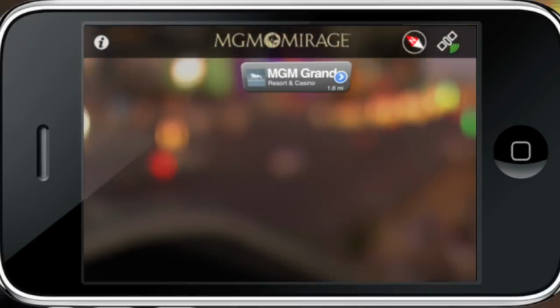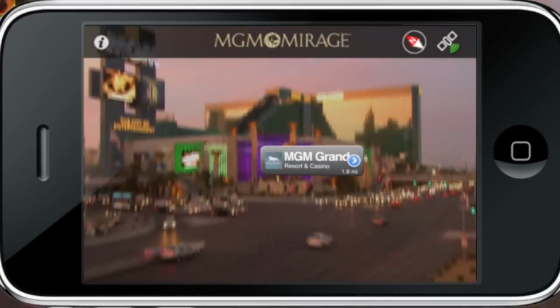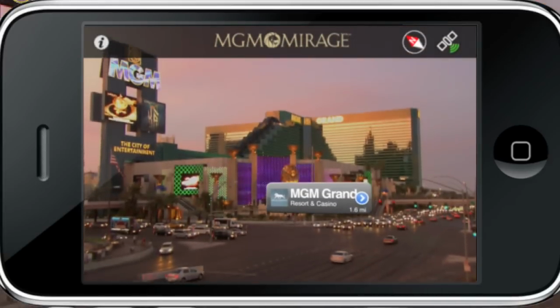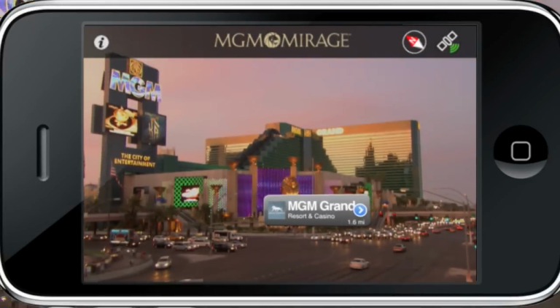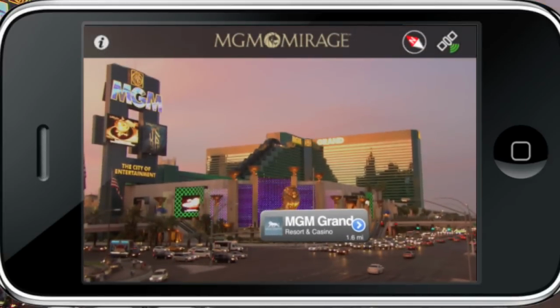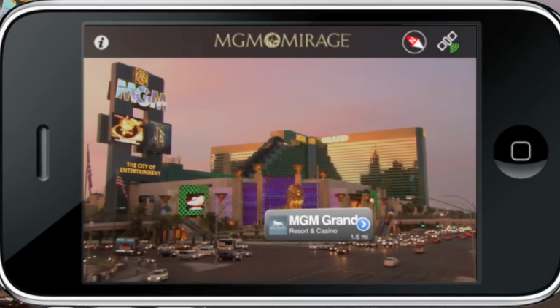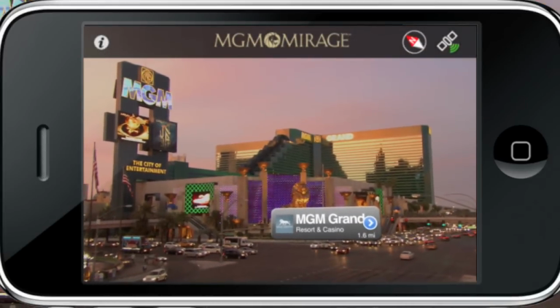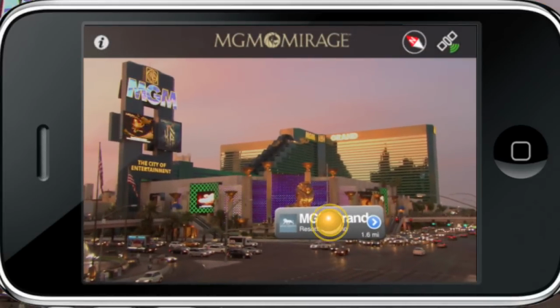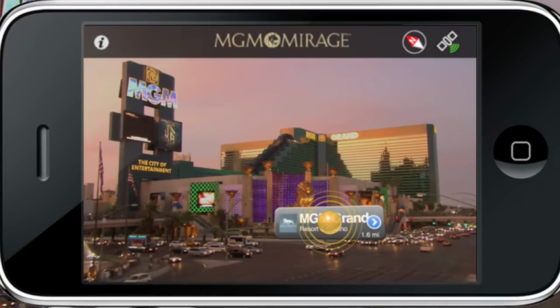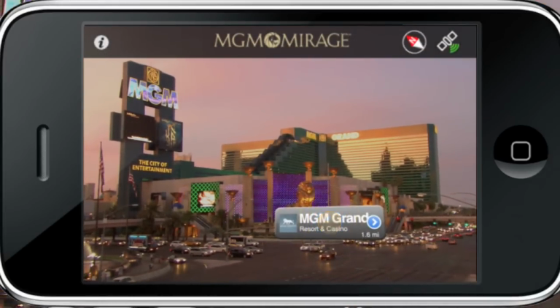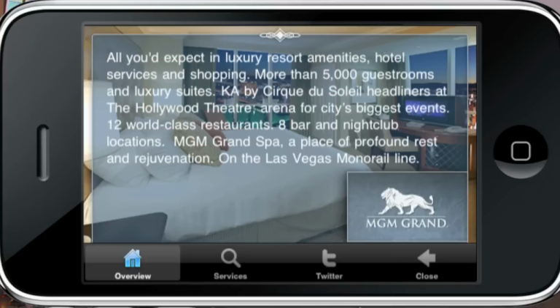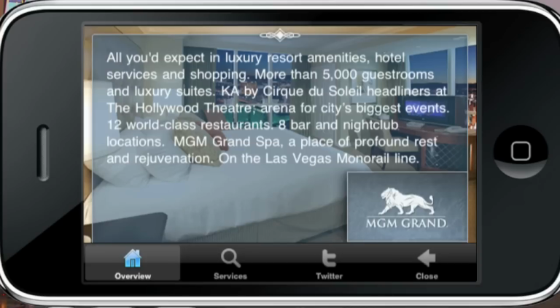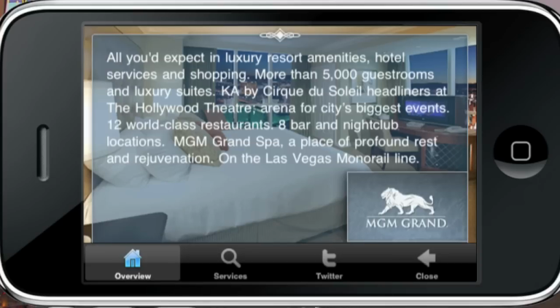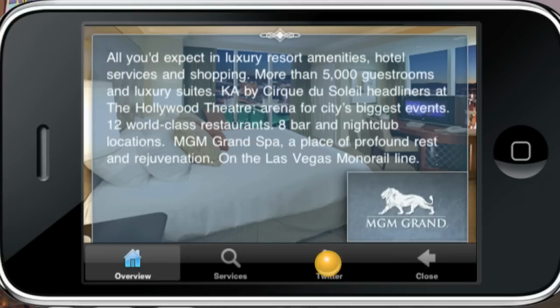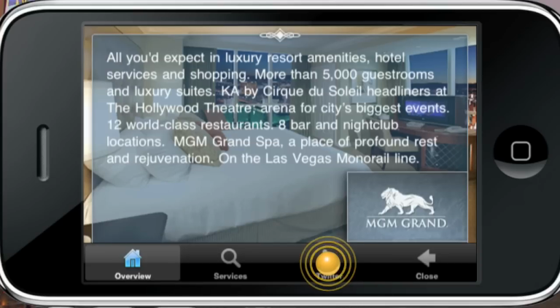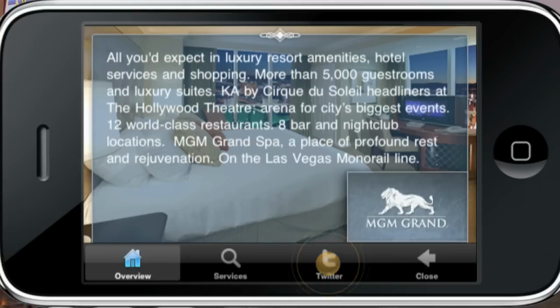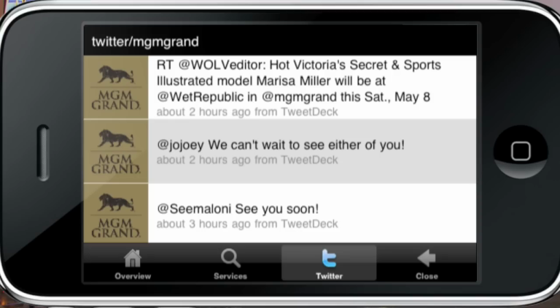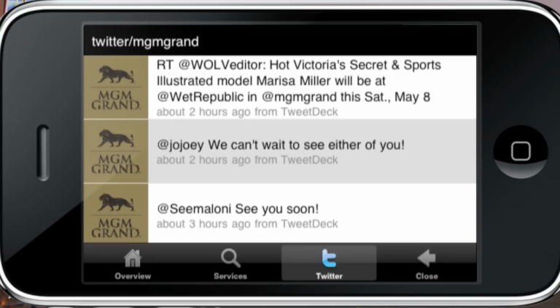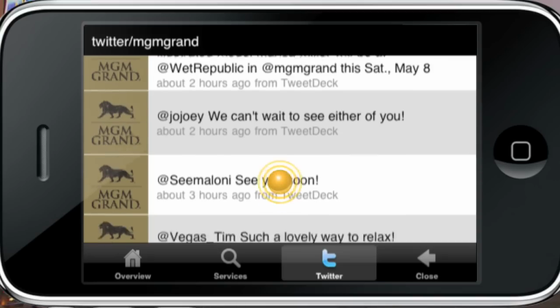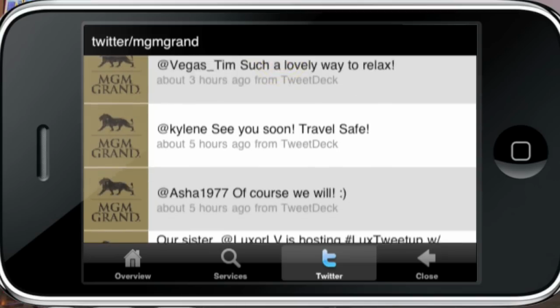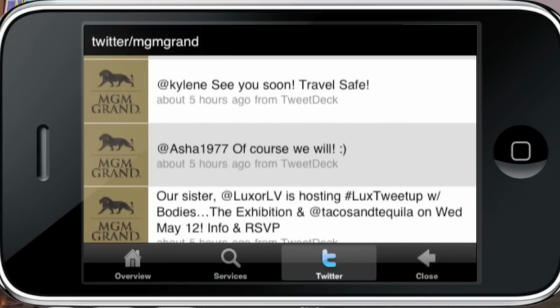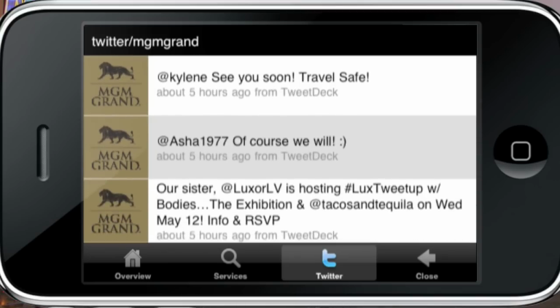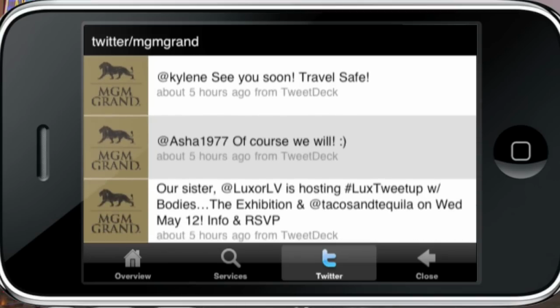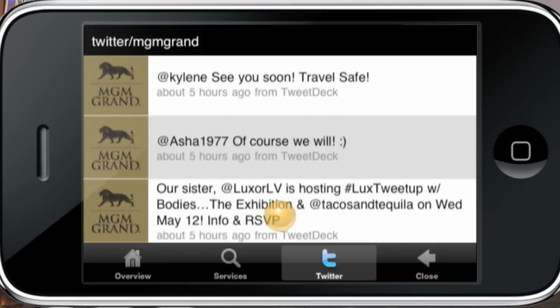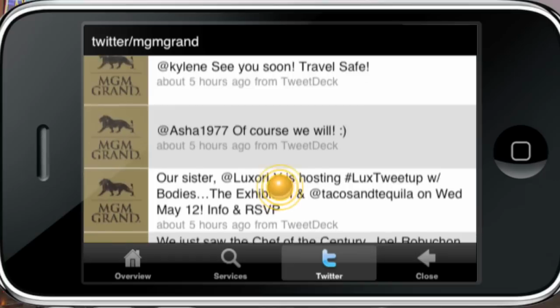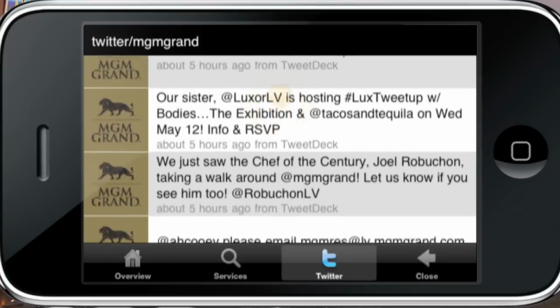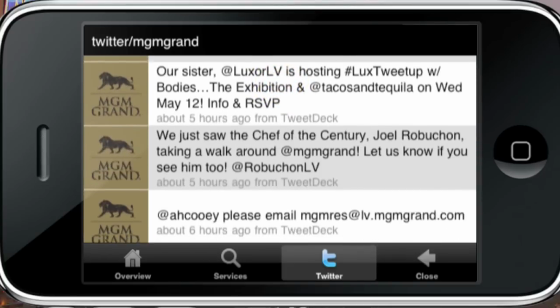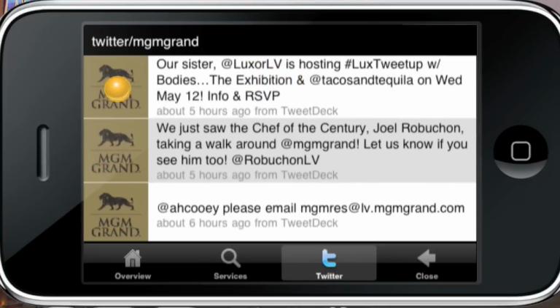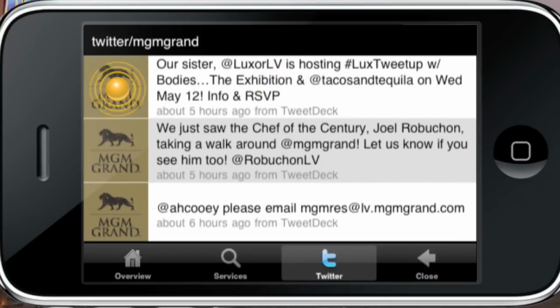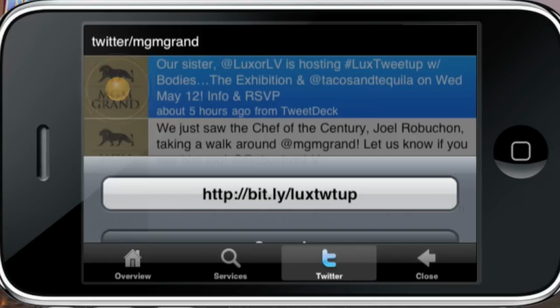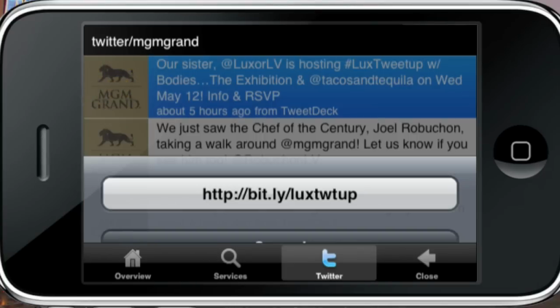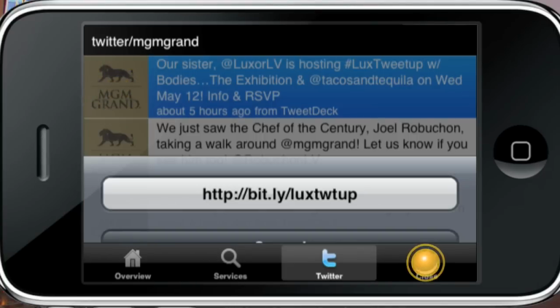Want to know what's happening at a property before you visit? Vegas Reality also supports features such as Twitter. Instantly learn about the latest events and promotions at each property.